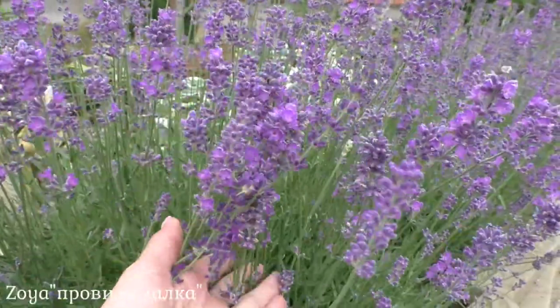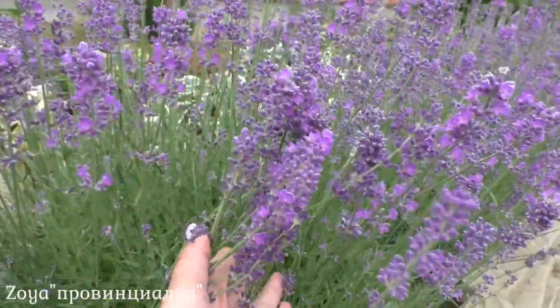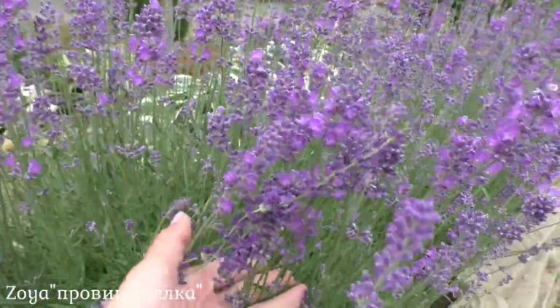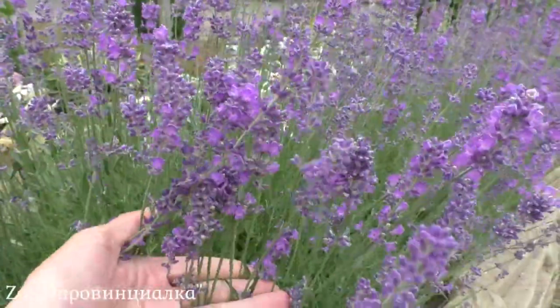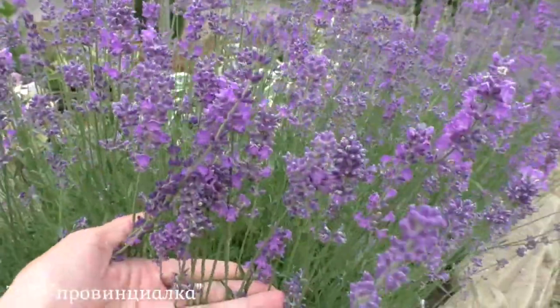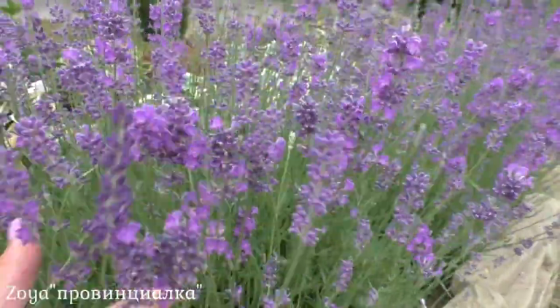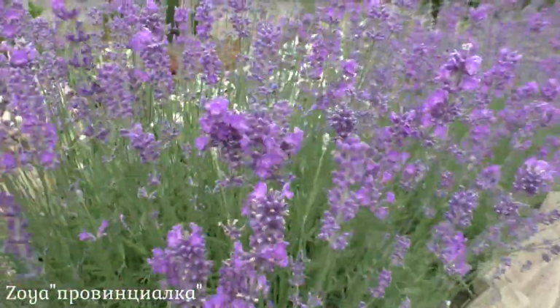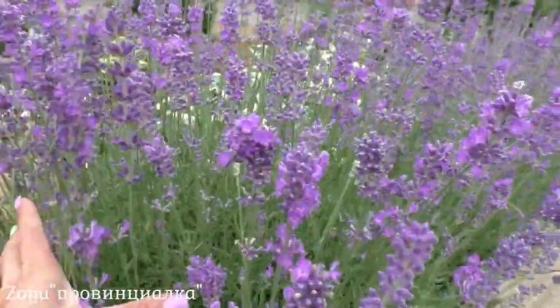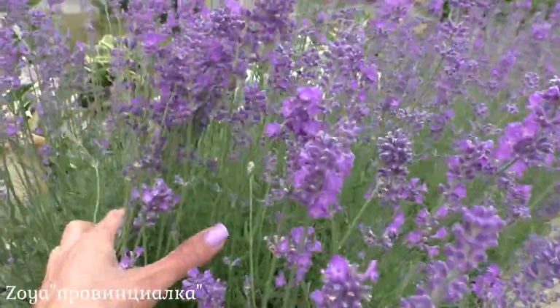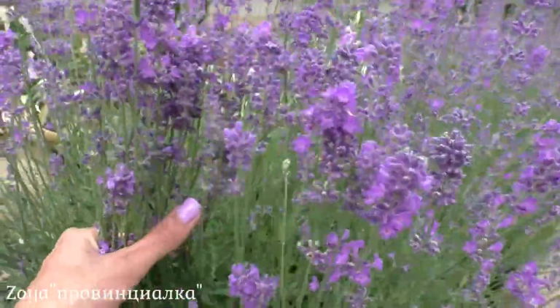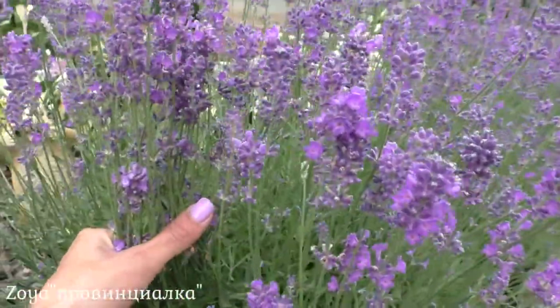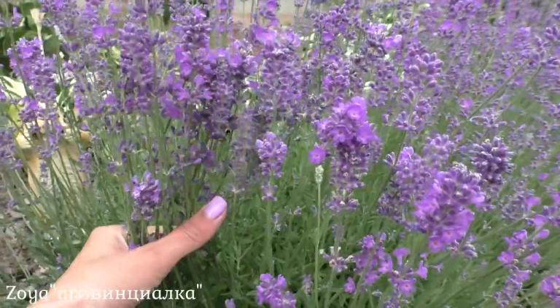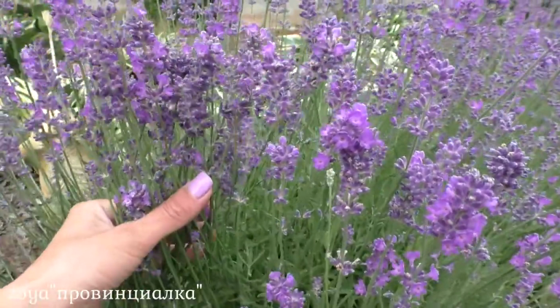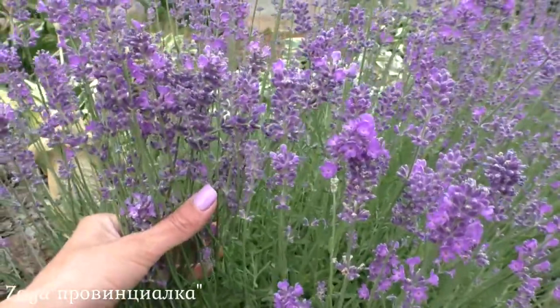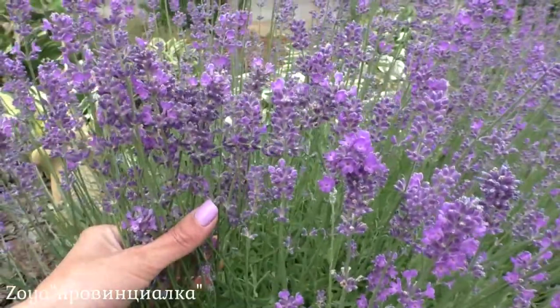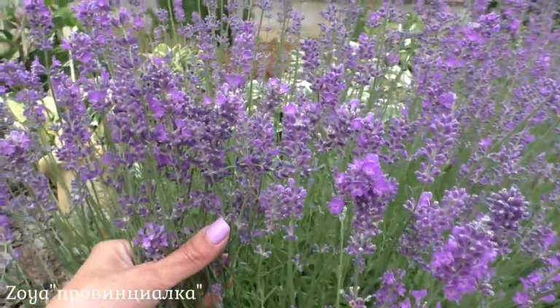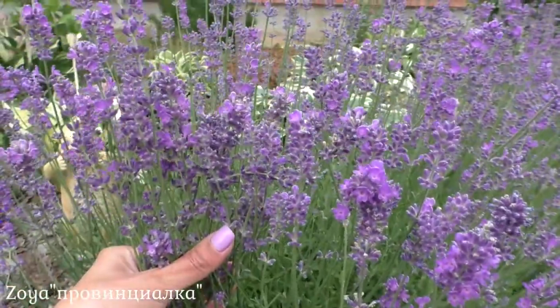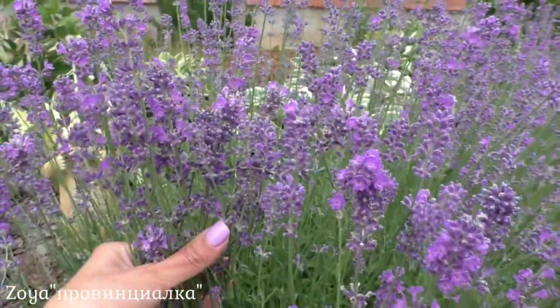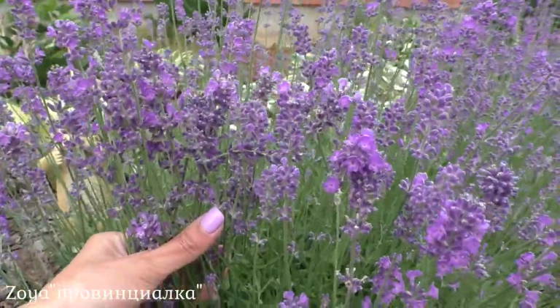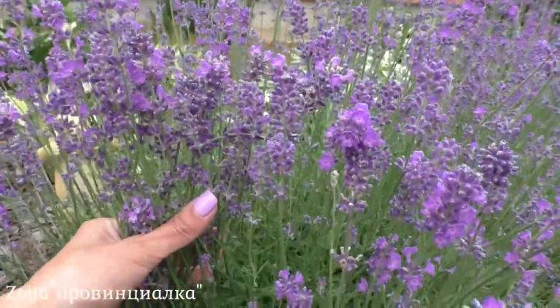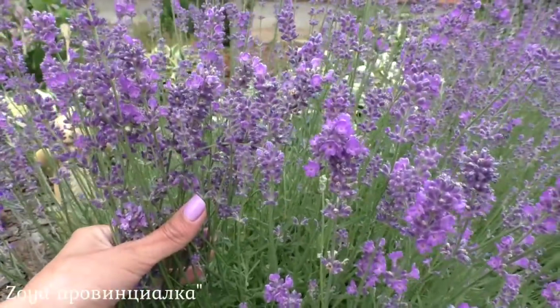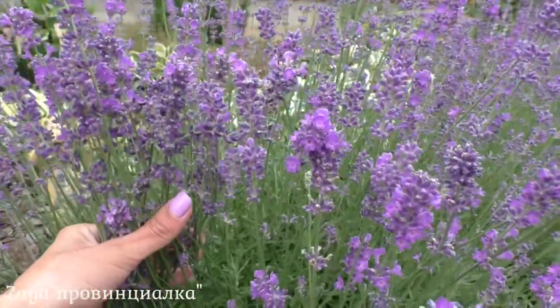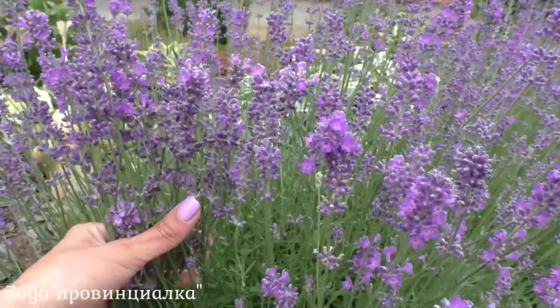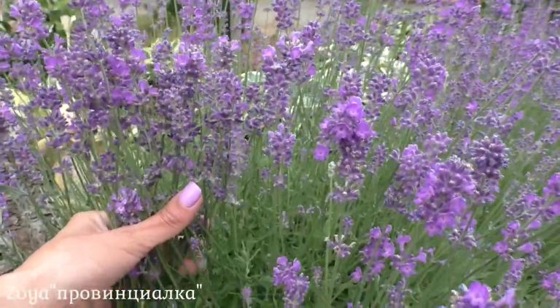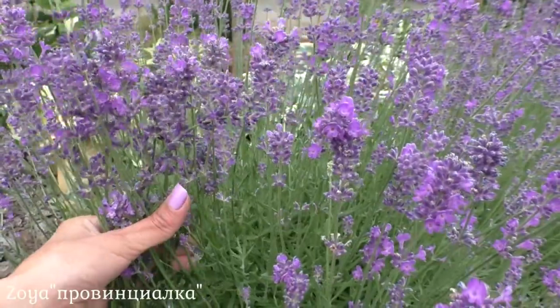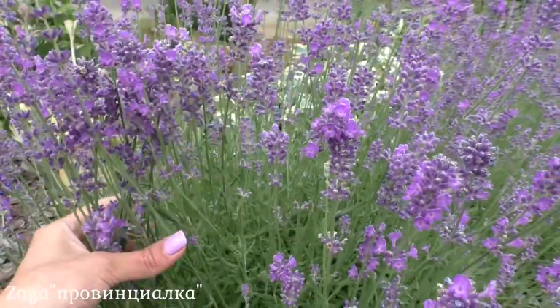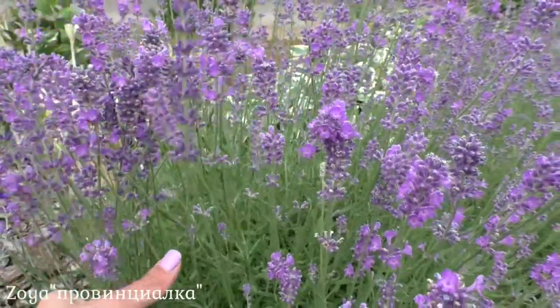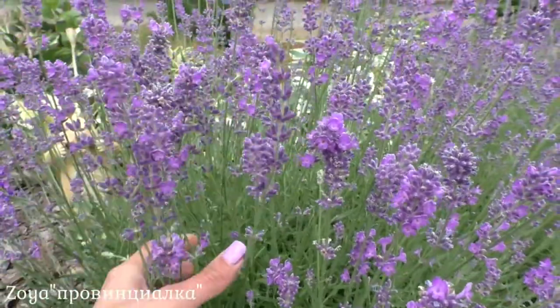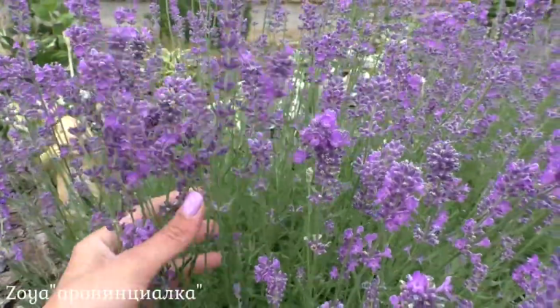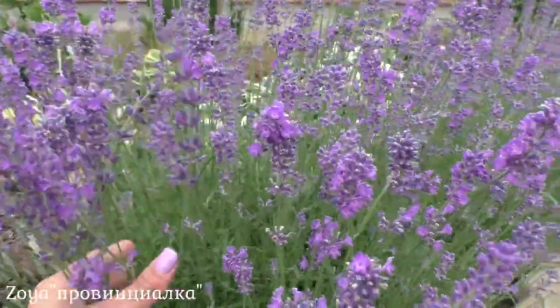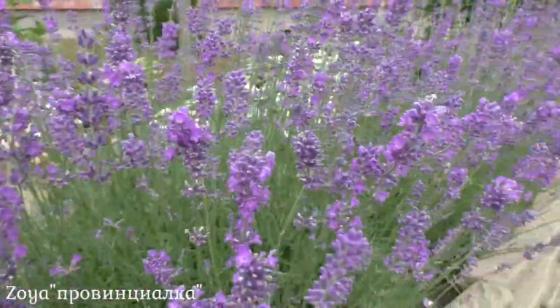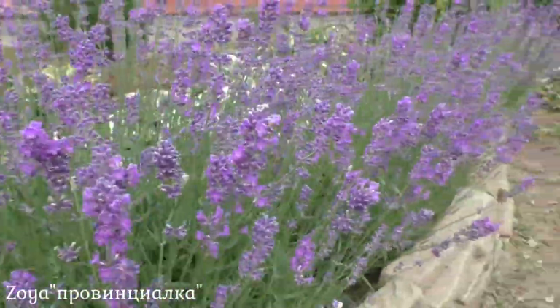Exactly these kinds of flower spikes are great for bouquets. If the flower has fully opened — the entire spike — then there's a high probability that after drying those flowers will simply shed.